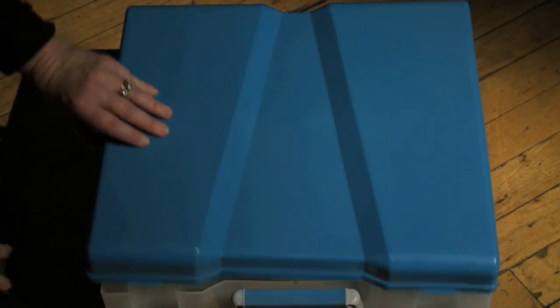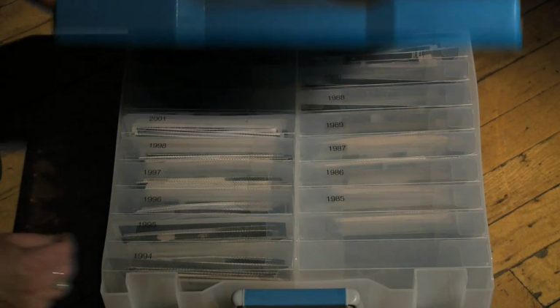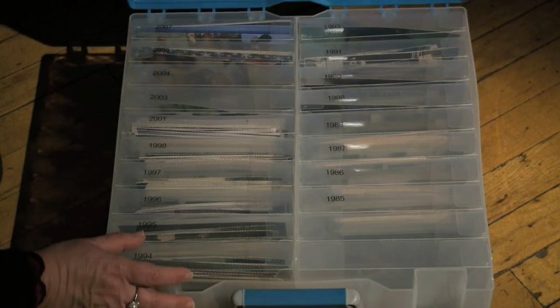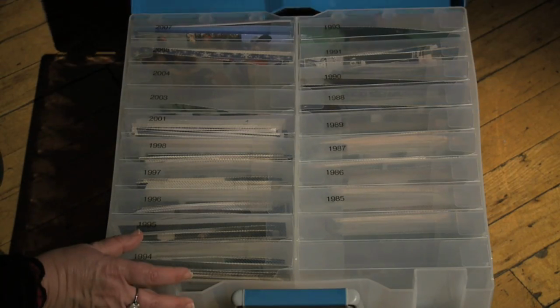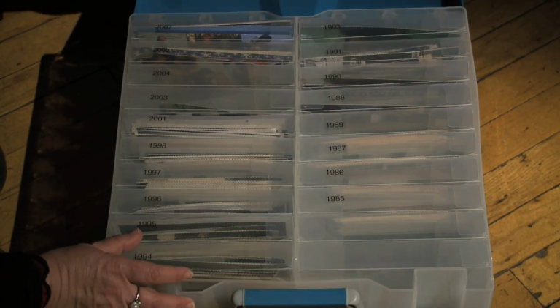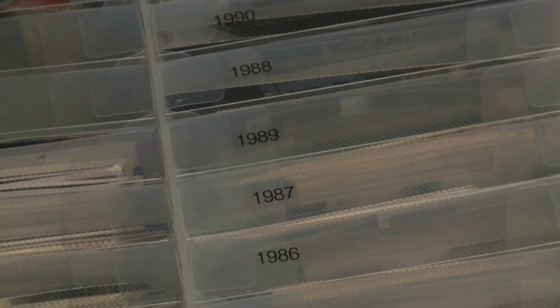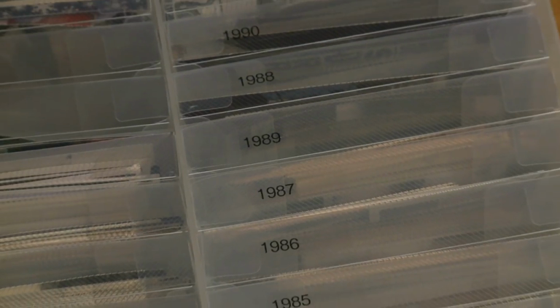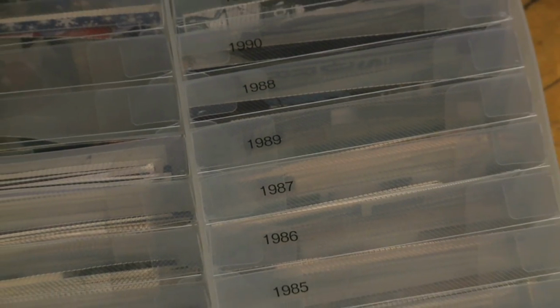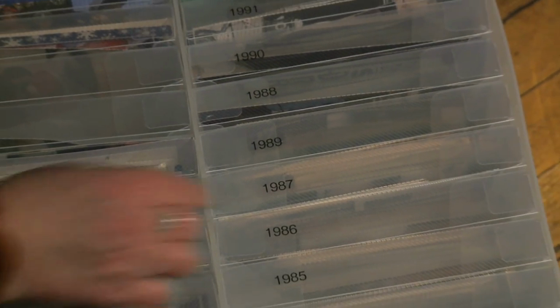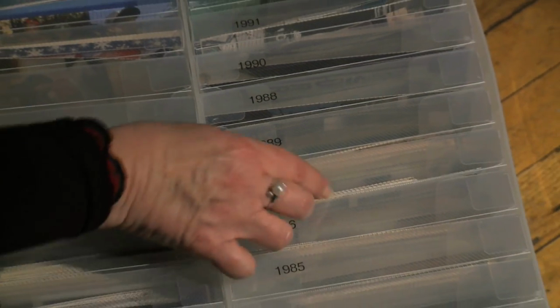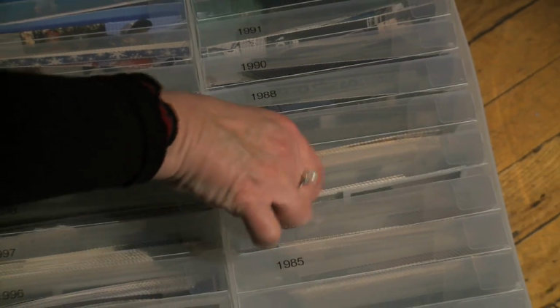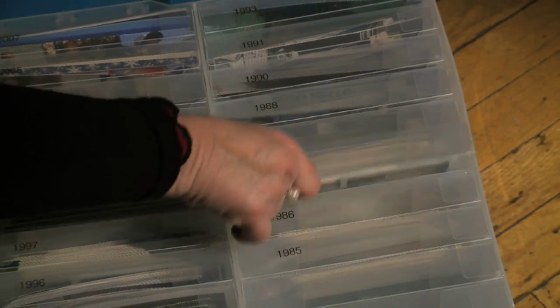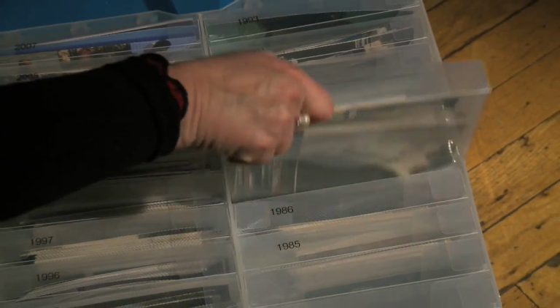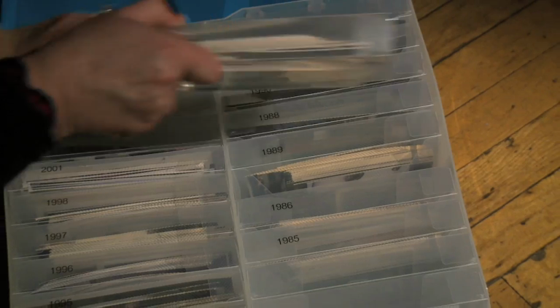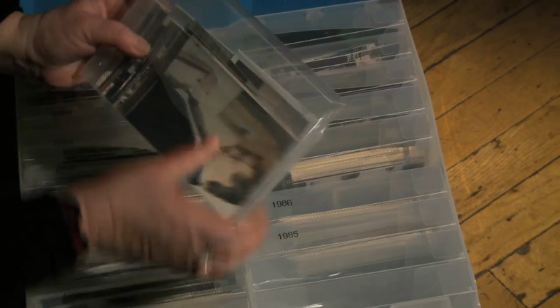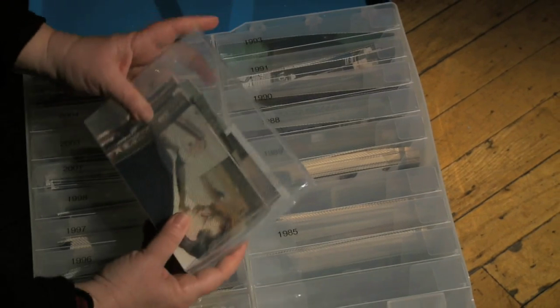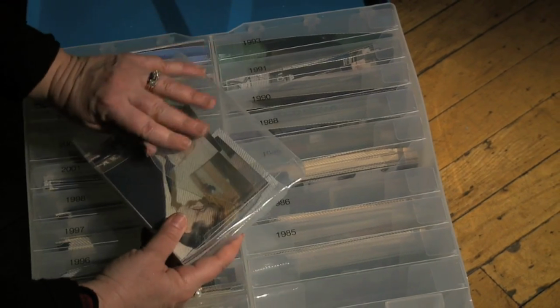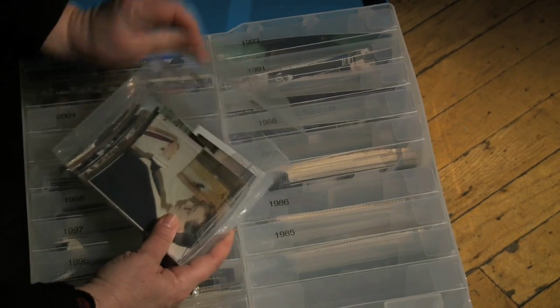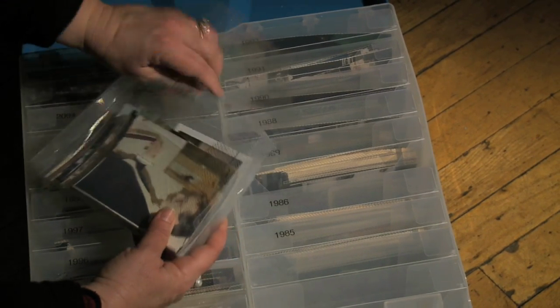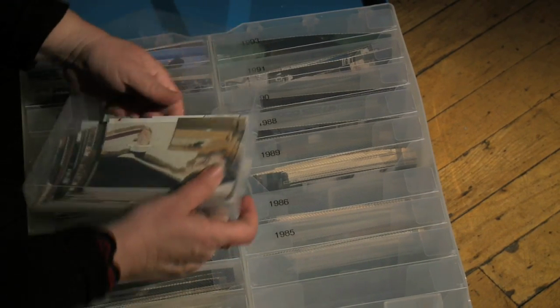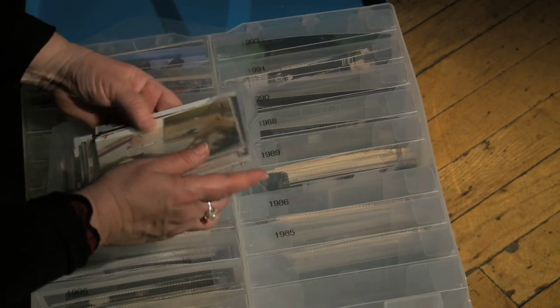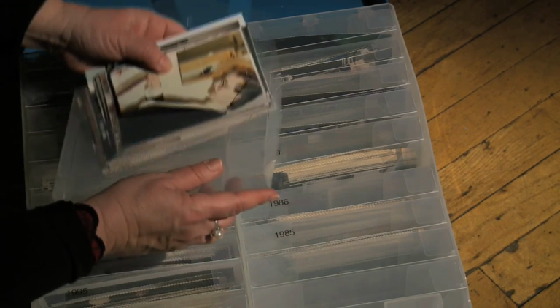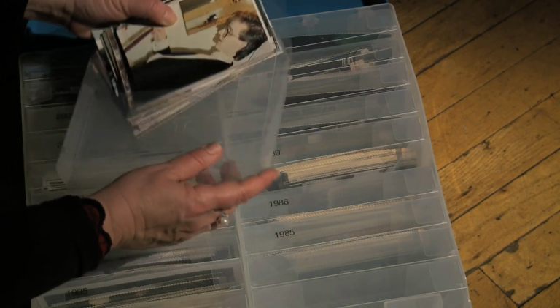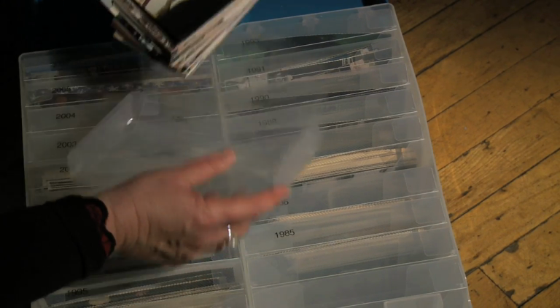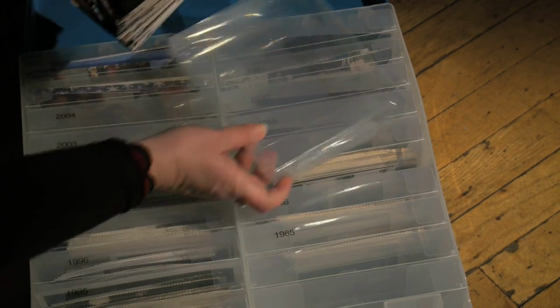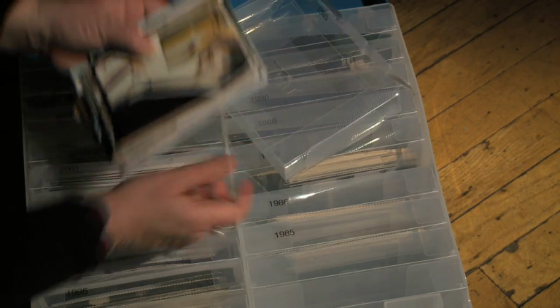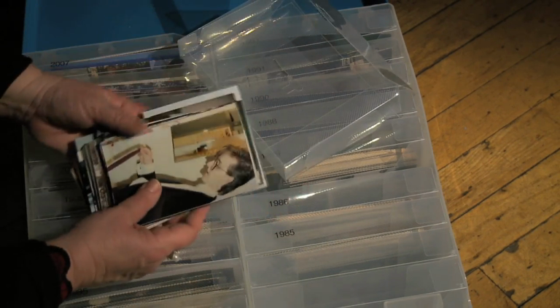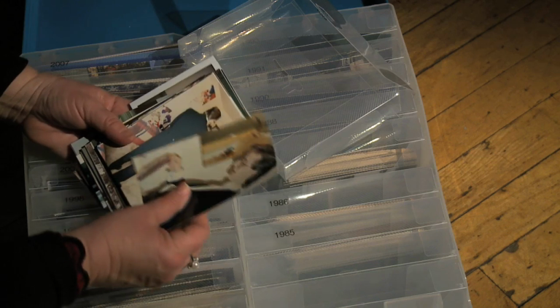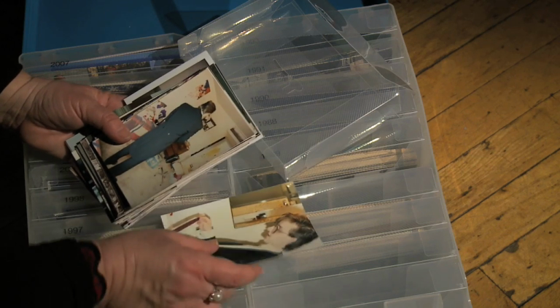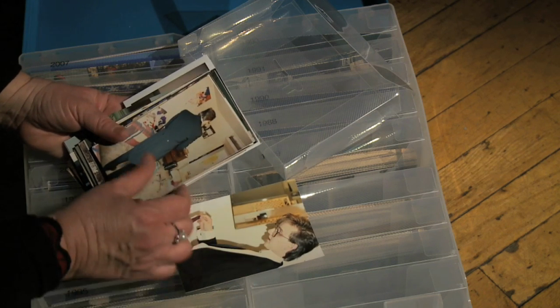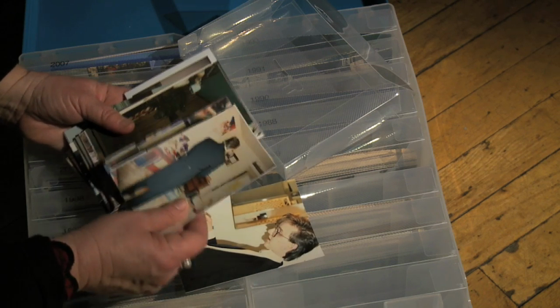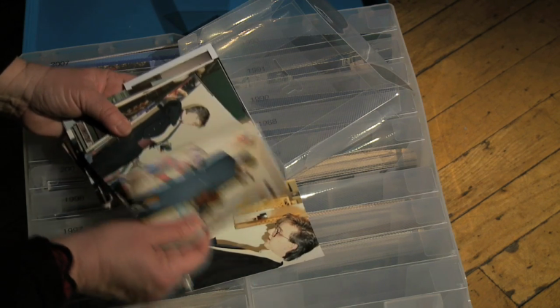One option is to use a photo archive box, which is available at many local retailers. The benefit of doing this is that it can protect your precious photographs as well as take up less space when storing them in your home.